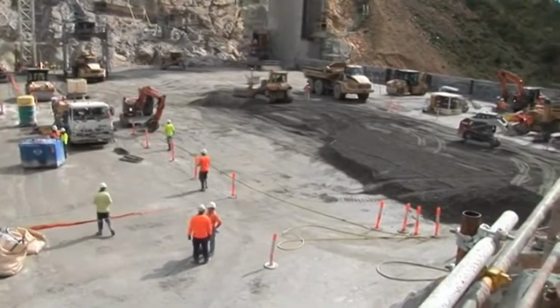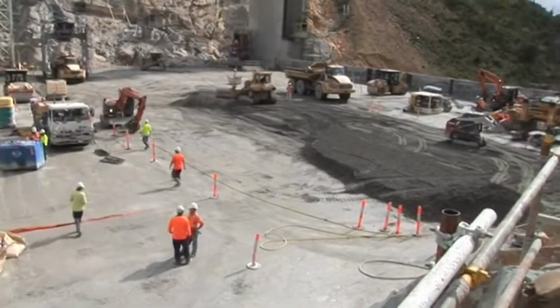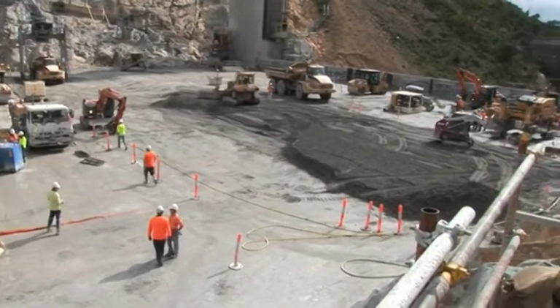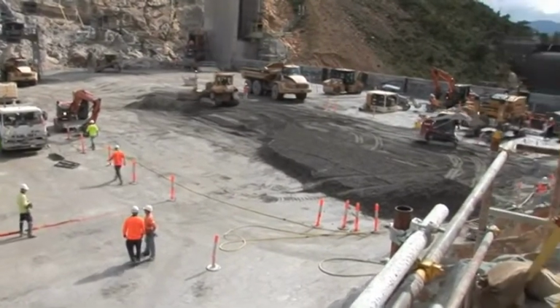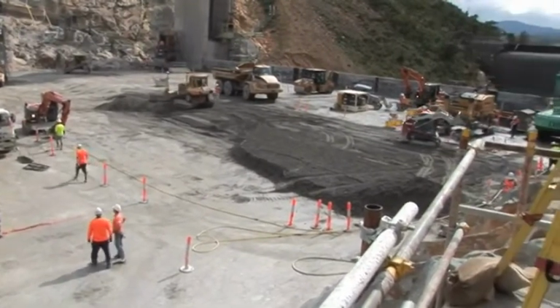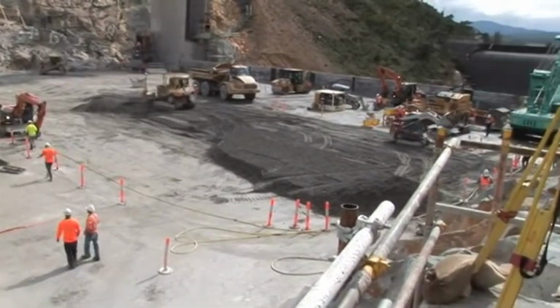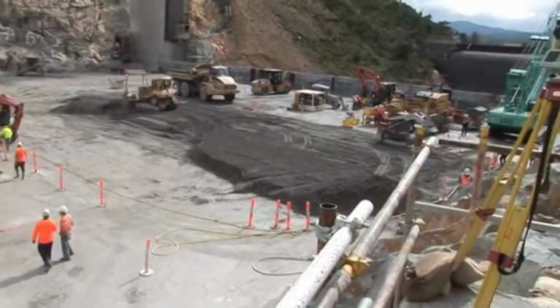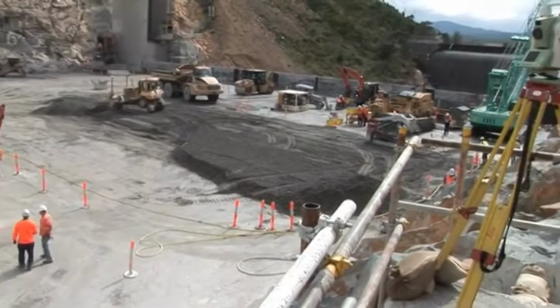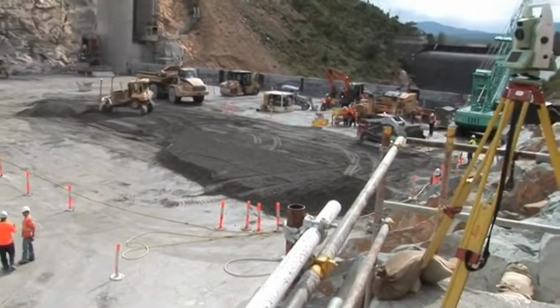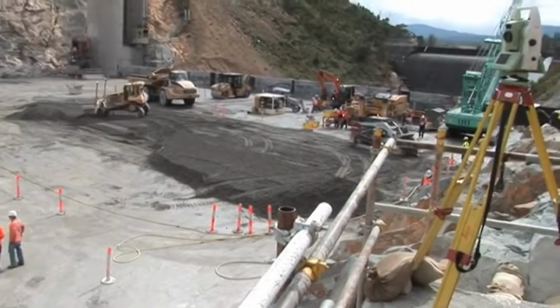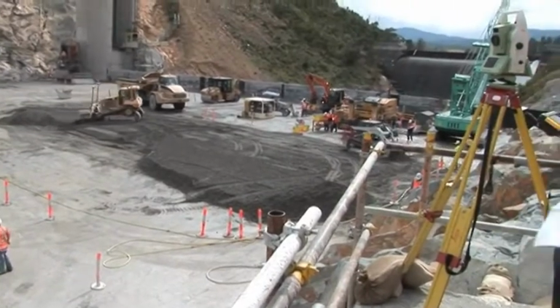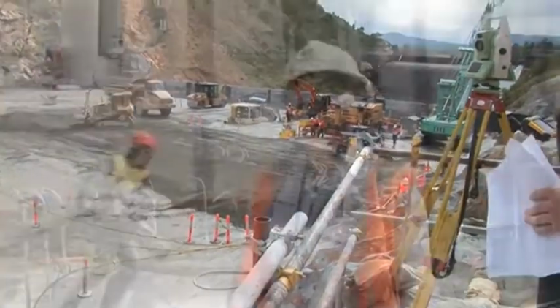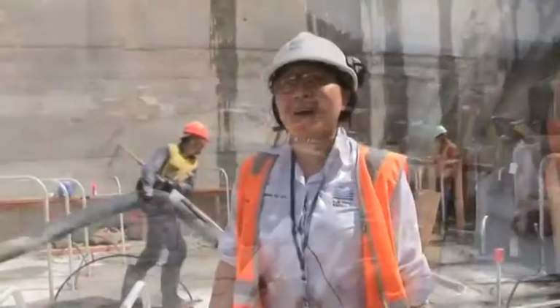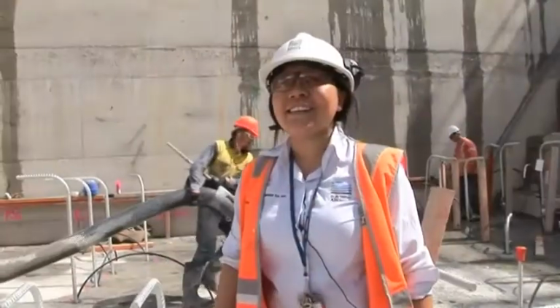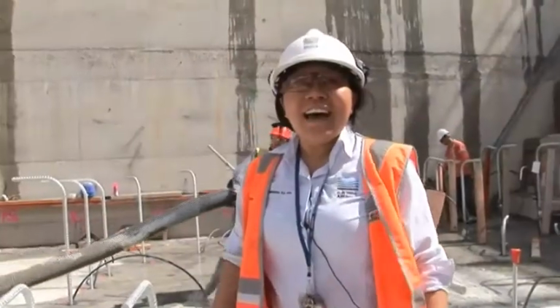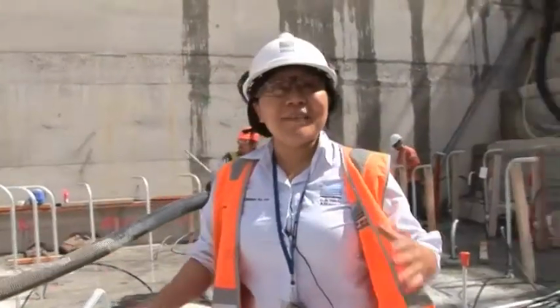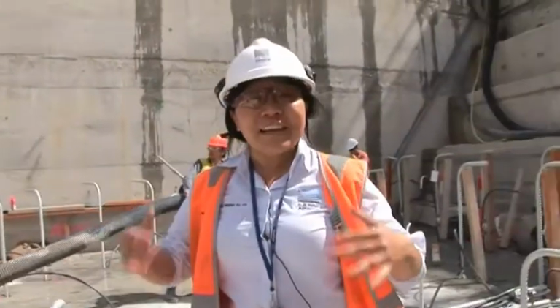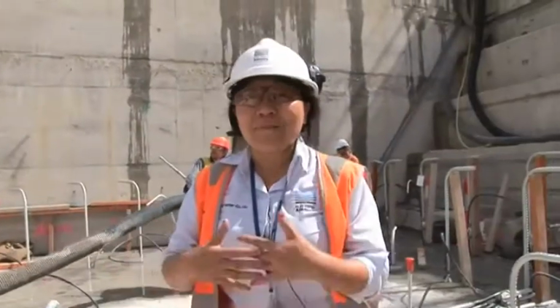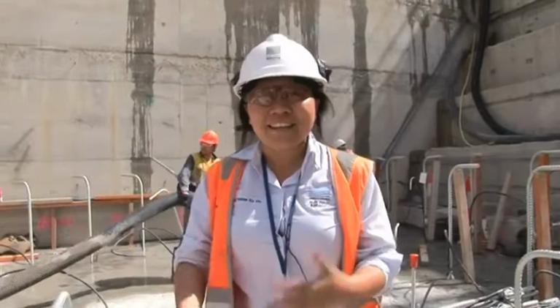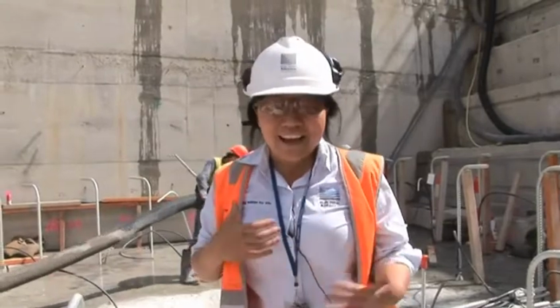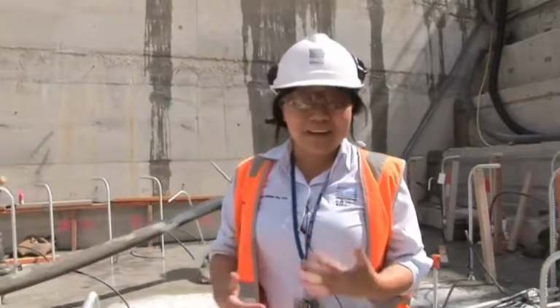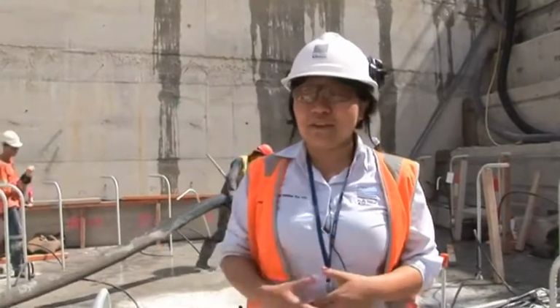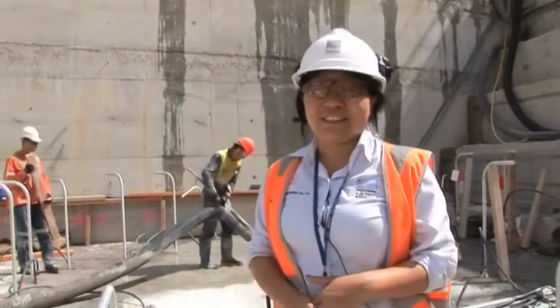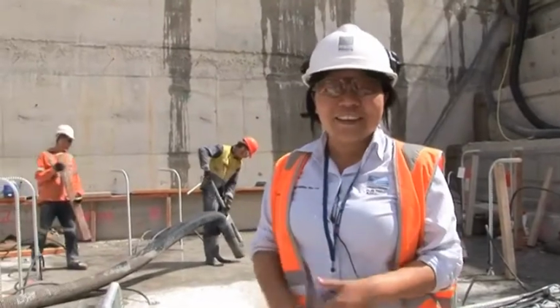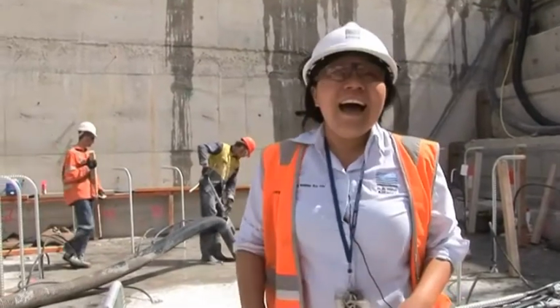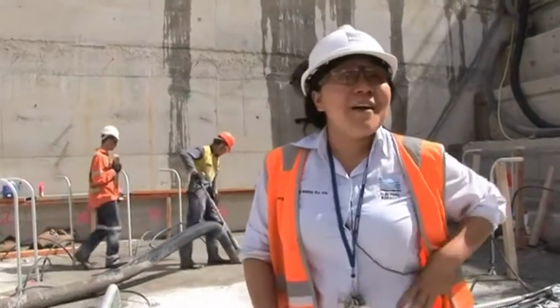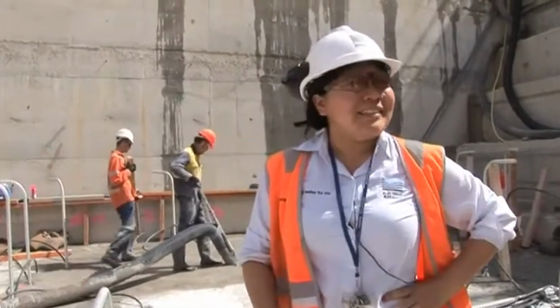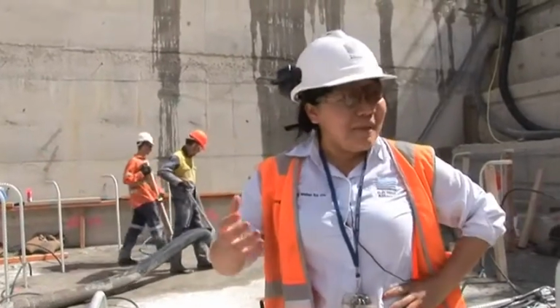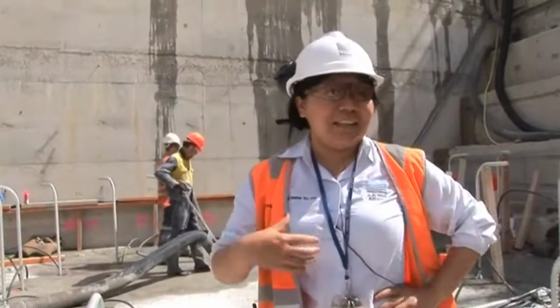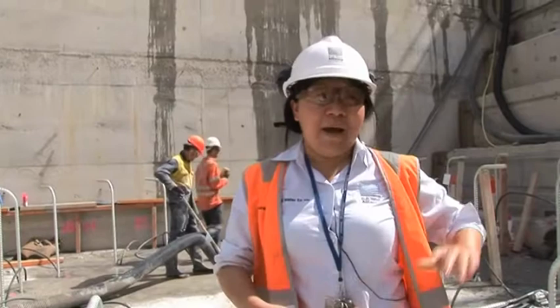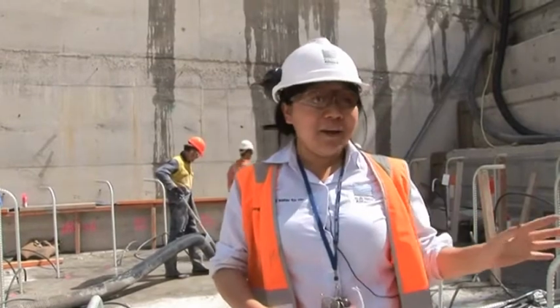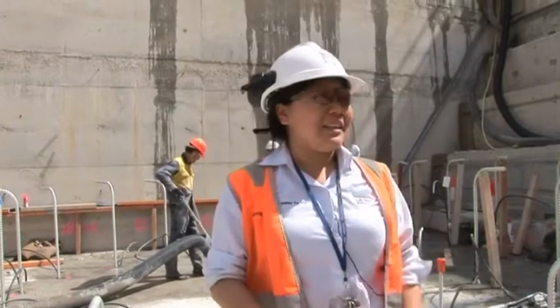Hi everybody, my name is Winnie and I'm a graduate engineer on the Enlarge Cotter Dam. I love working on the Cotter Dam because it's a really exciting project. Australia hasn't built many dams for a really long time and it makes me really excited to be part of this project in particular.